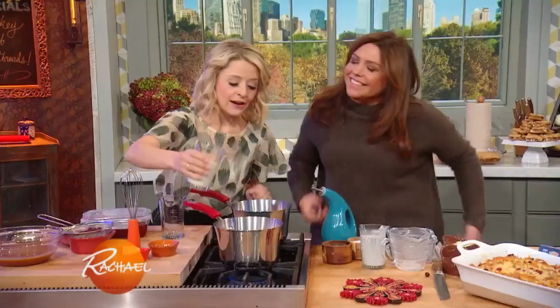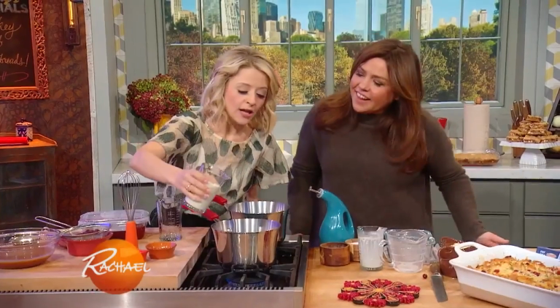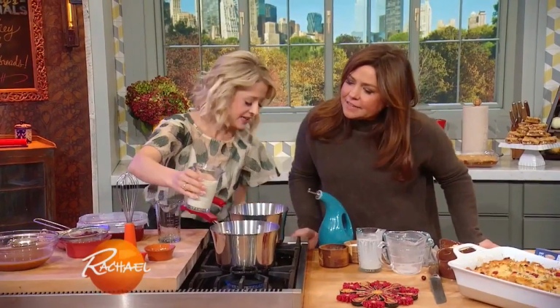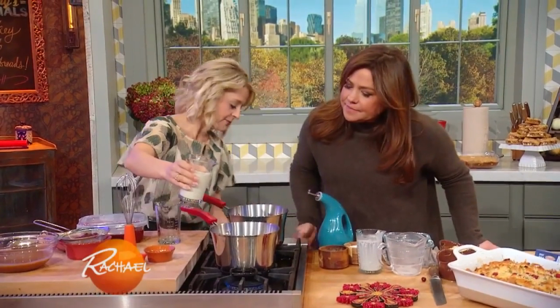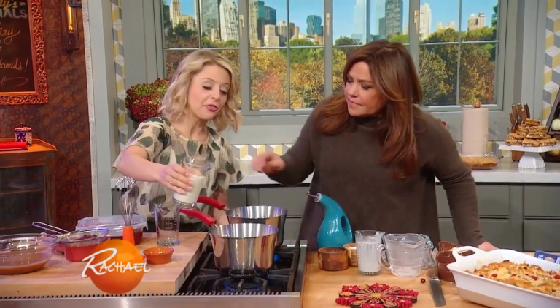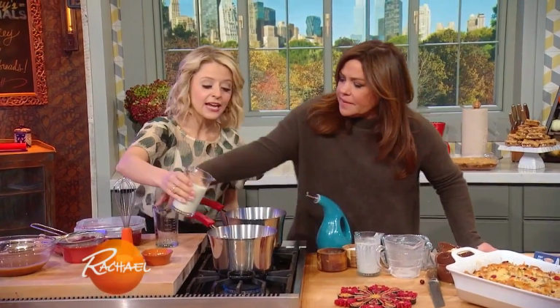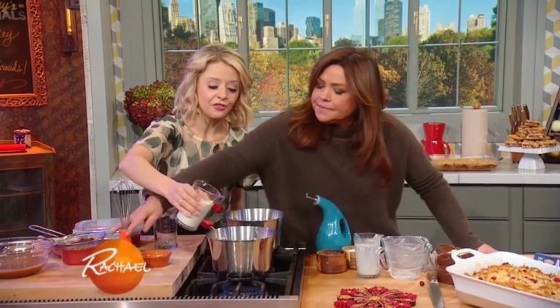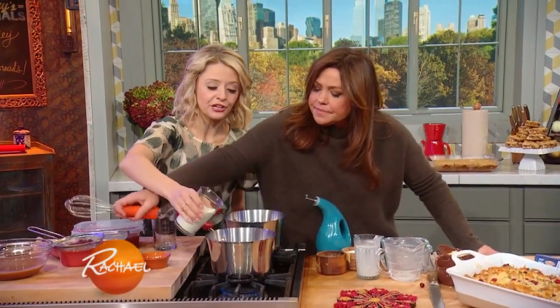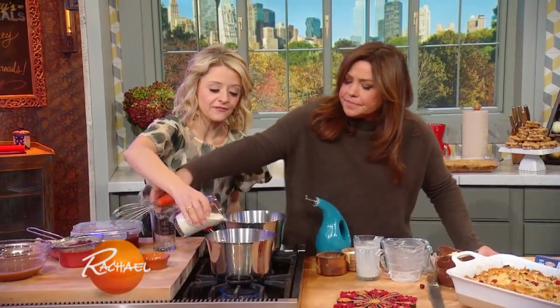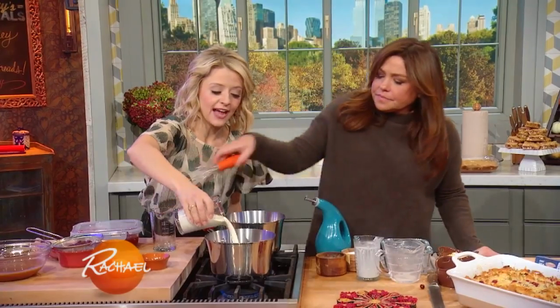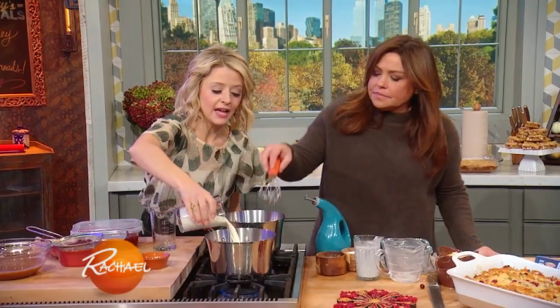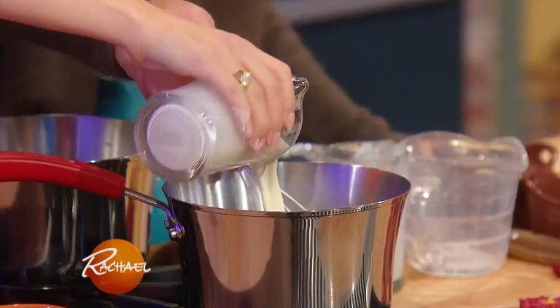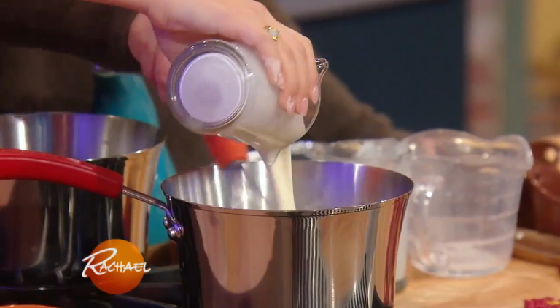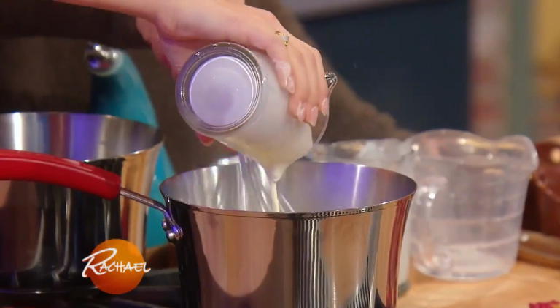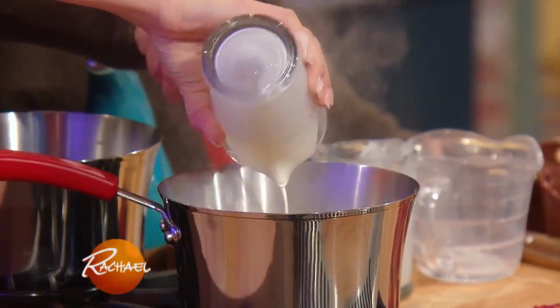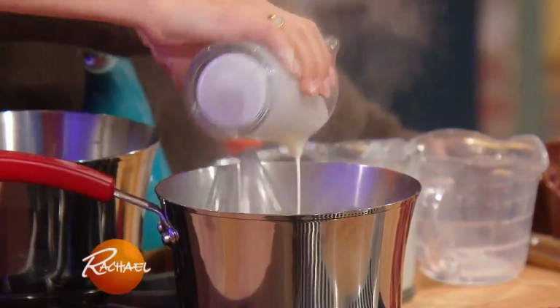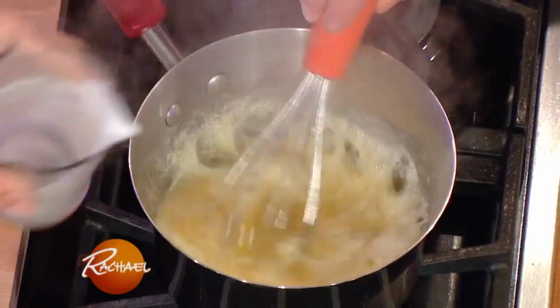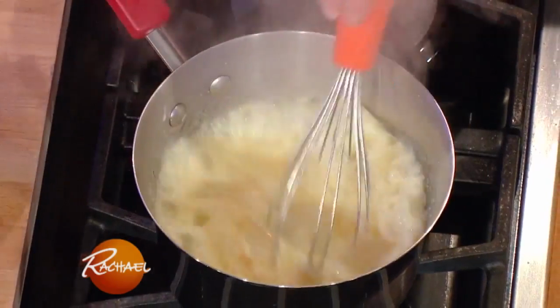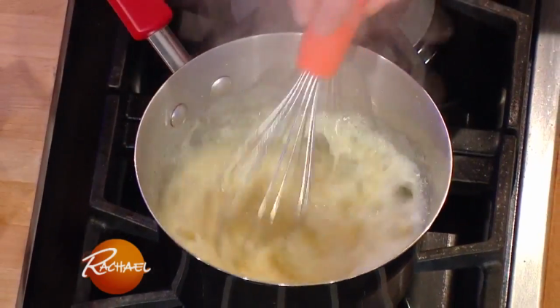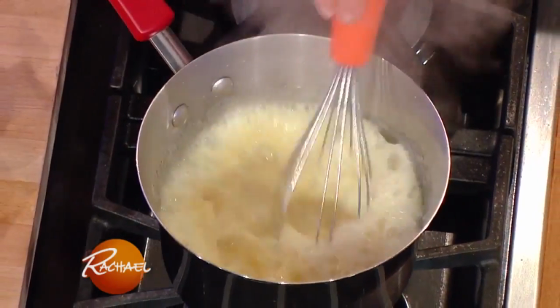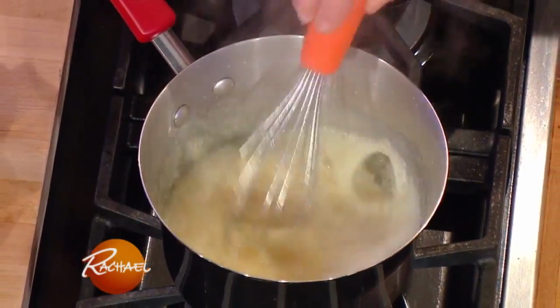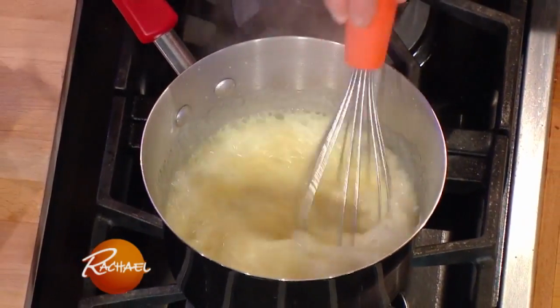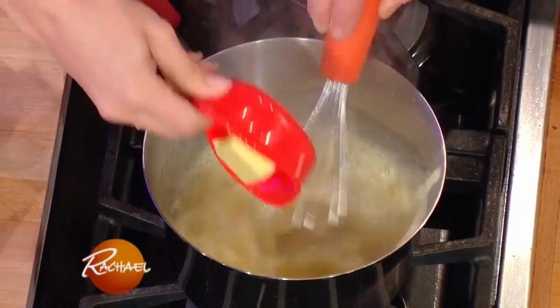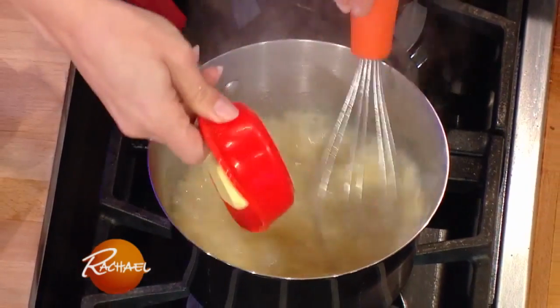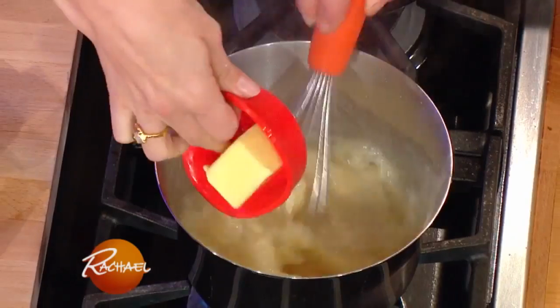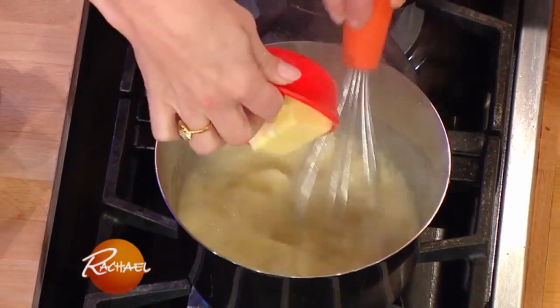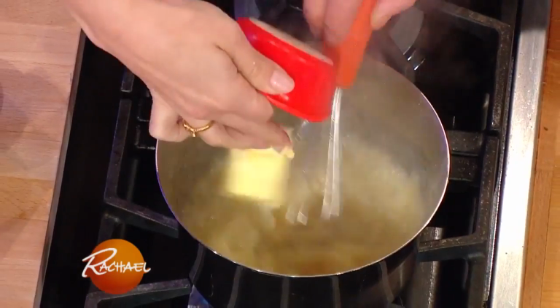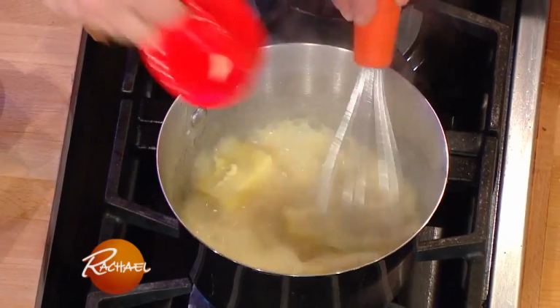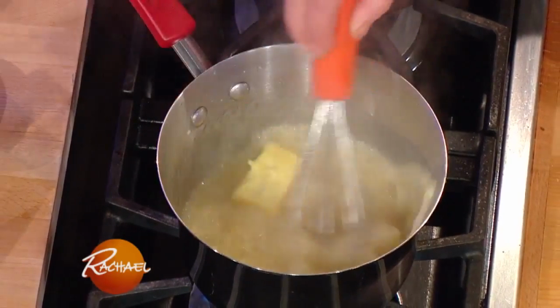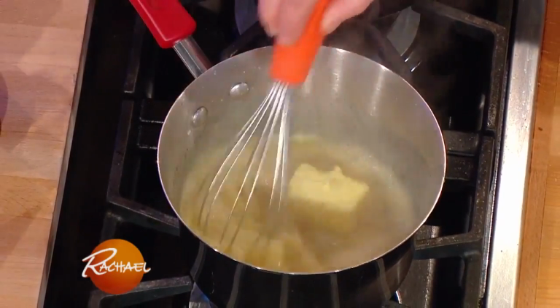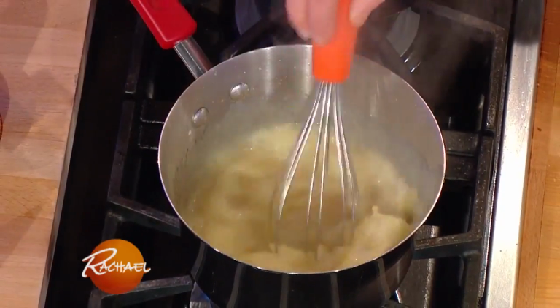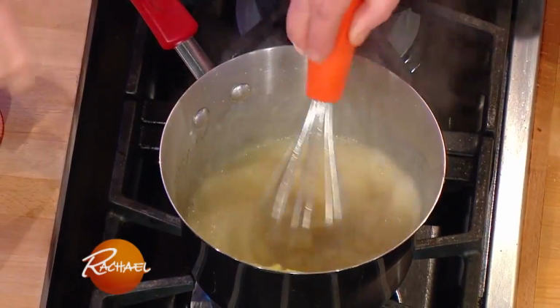Once you get that up to about 330 degrees Fahrenheit, I'm going to add some heavy cream — it bubbles up — some butter, and a little bit of salt.